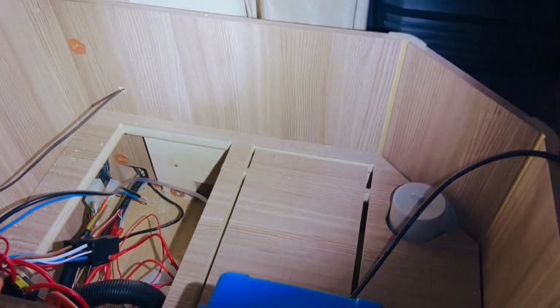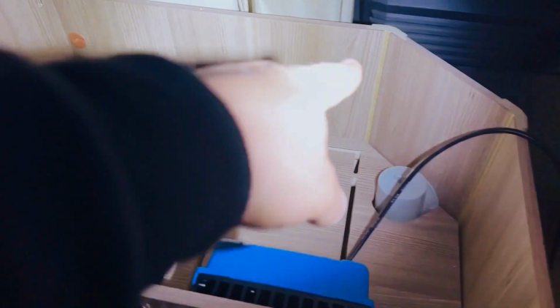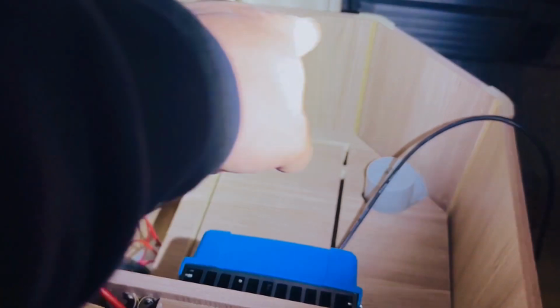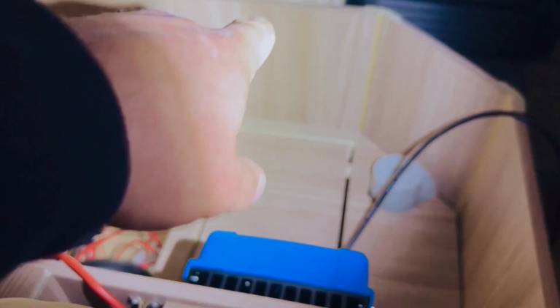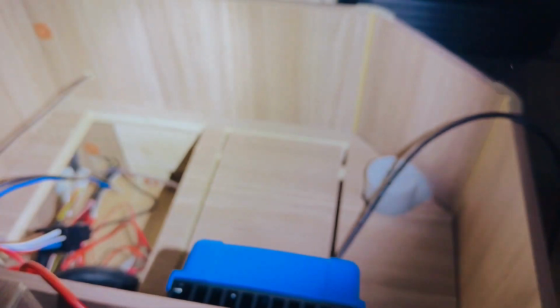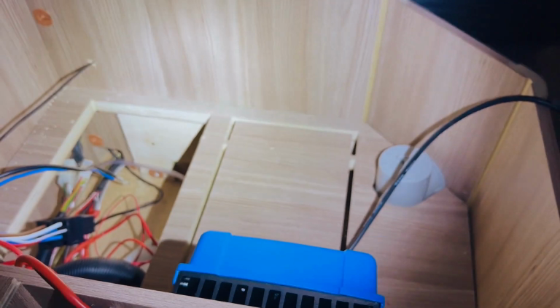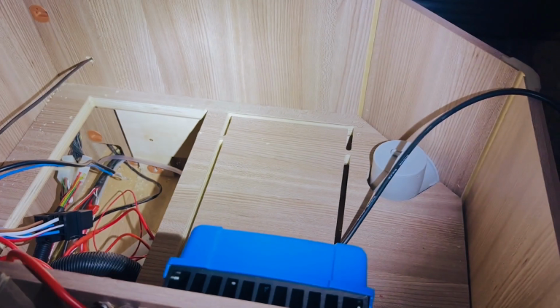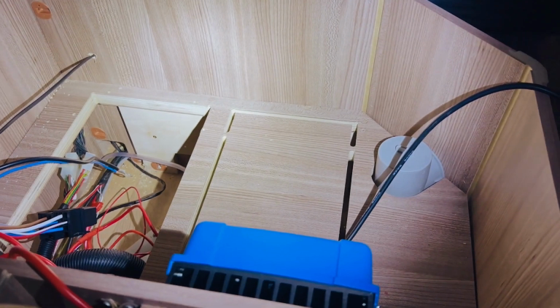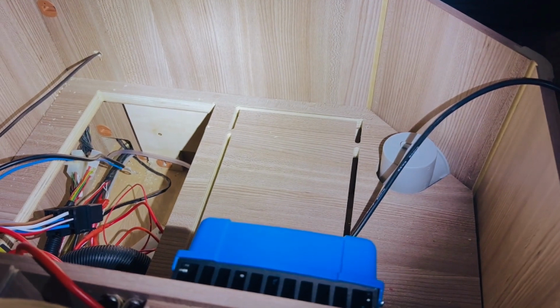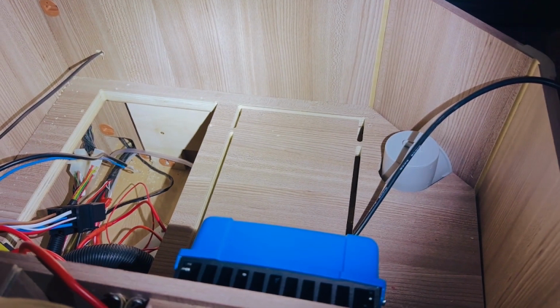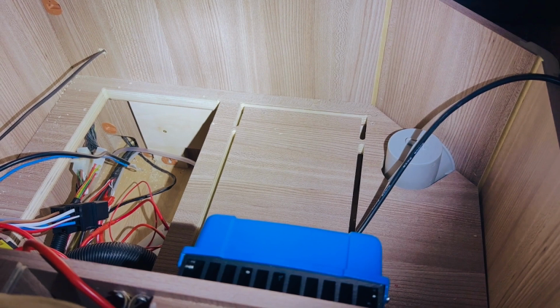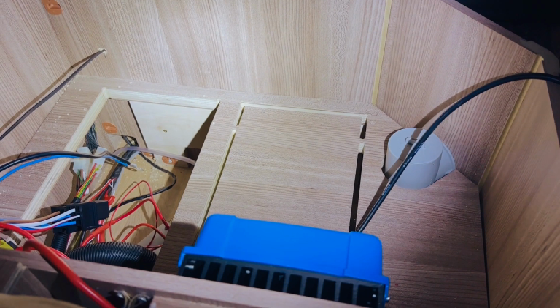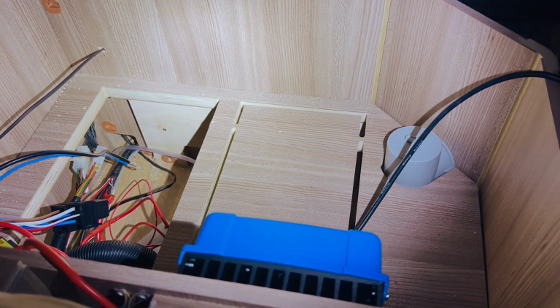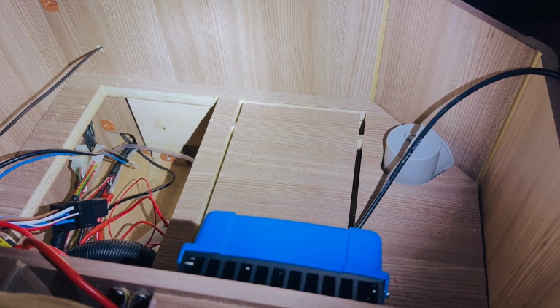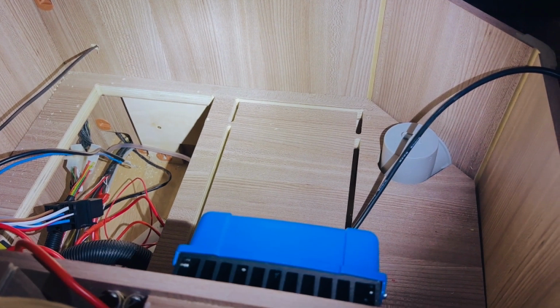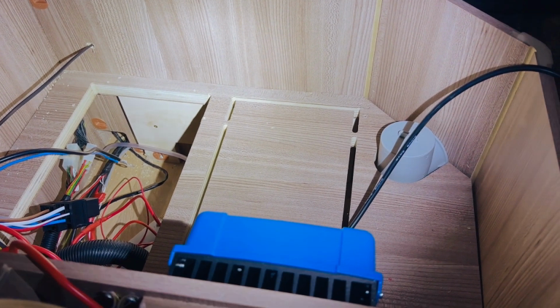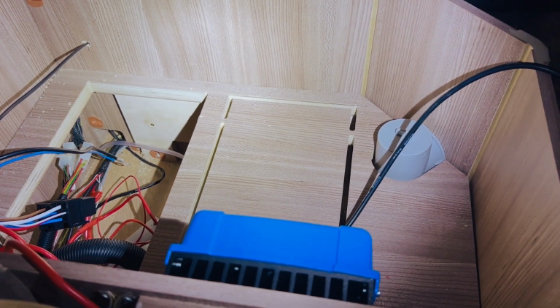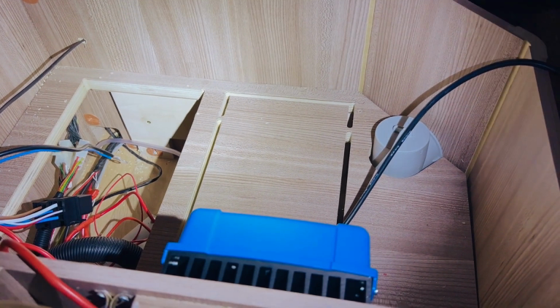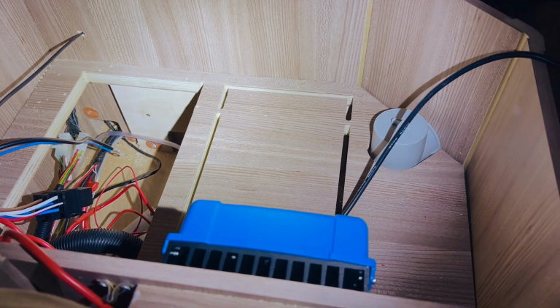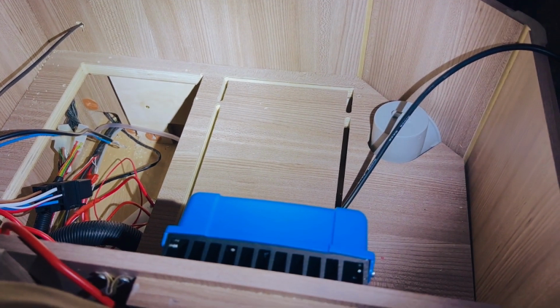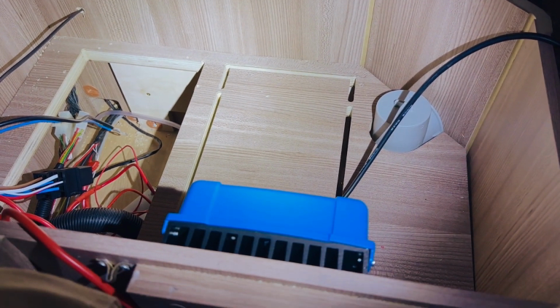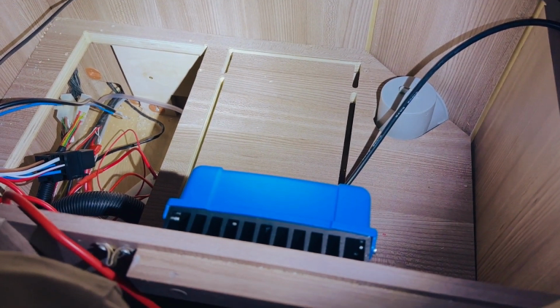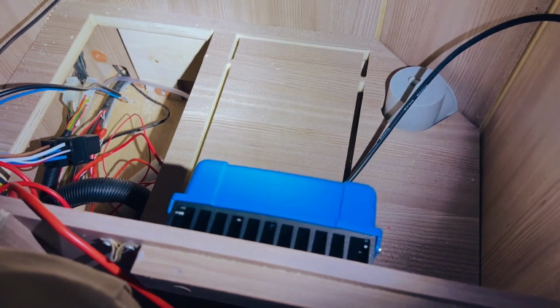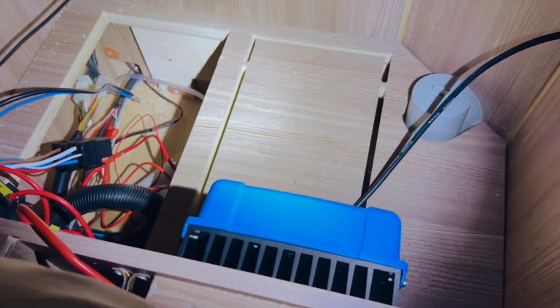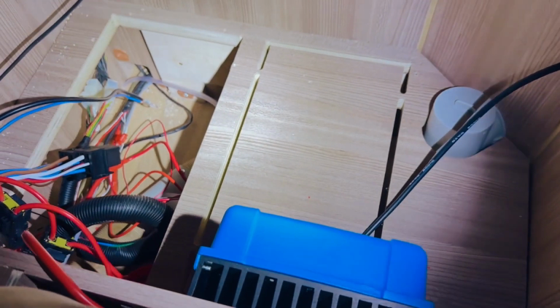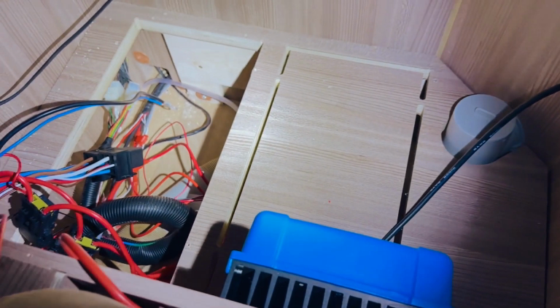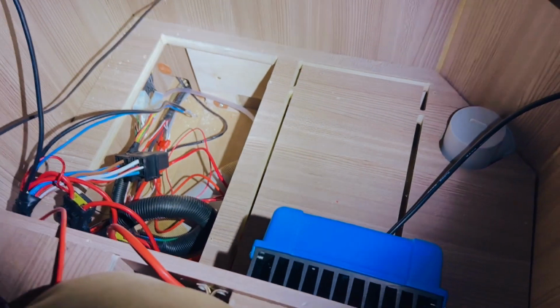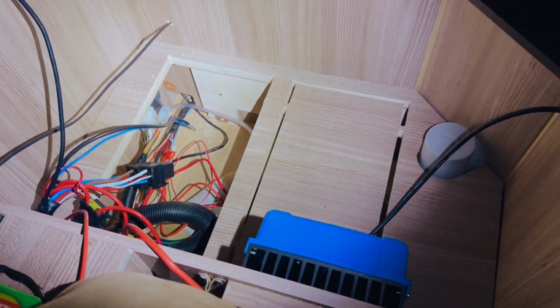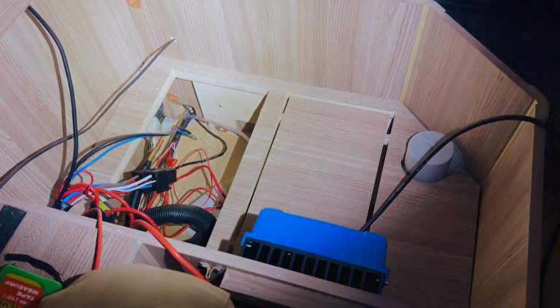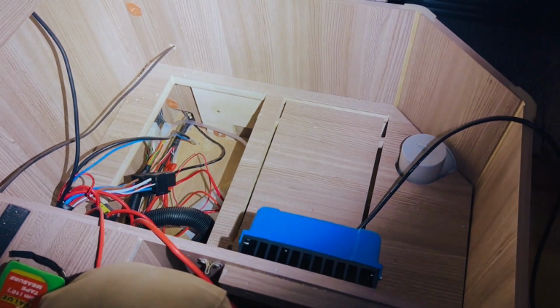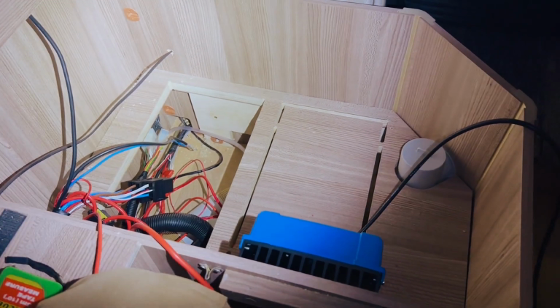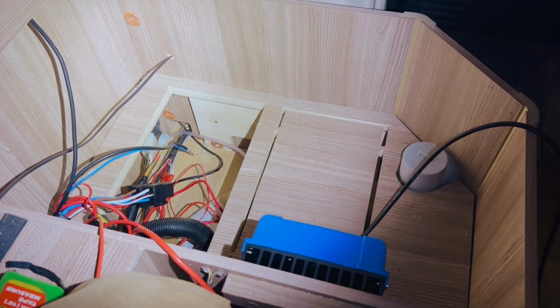We're going to mount those two things tomorrow, ready to connect them up when we get the solar panels, hopefully this week. Looking good and making progress.